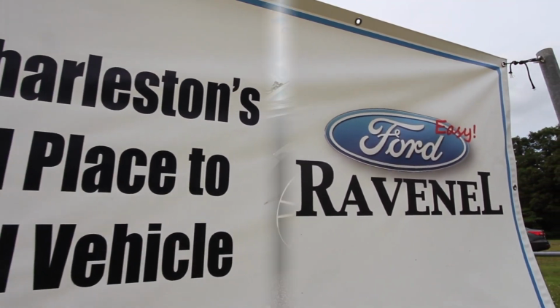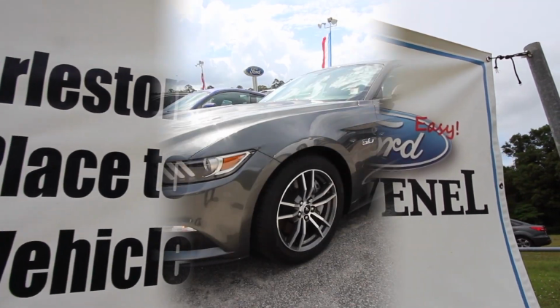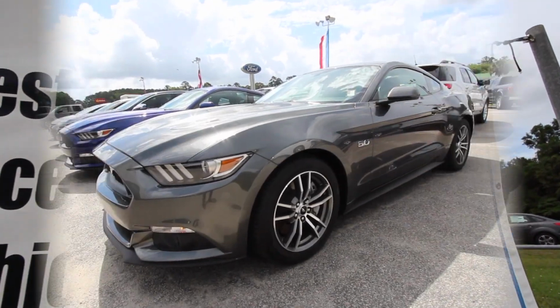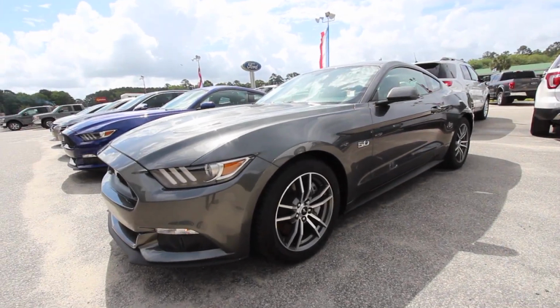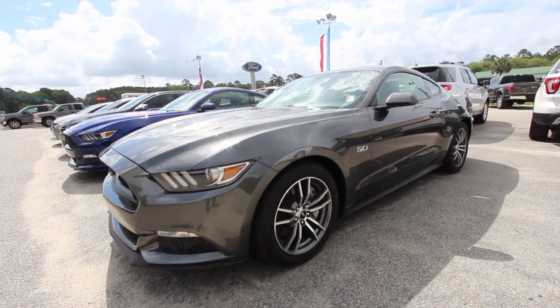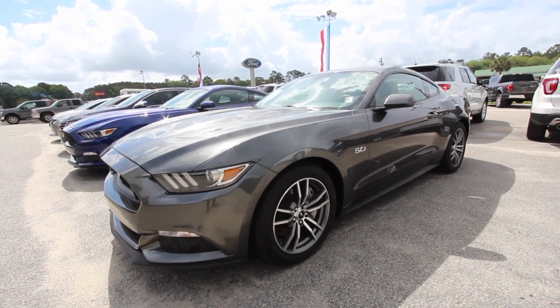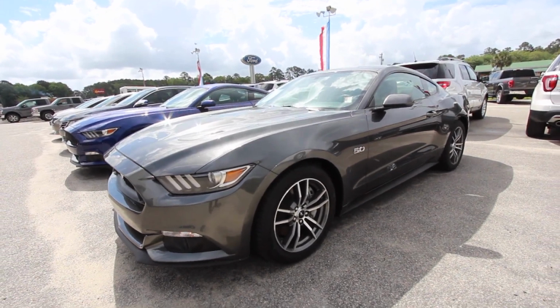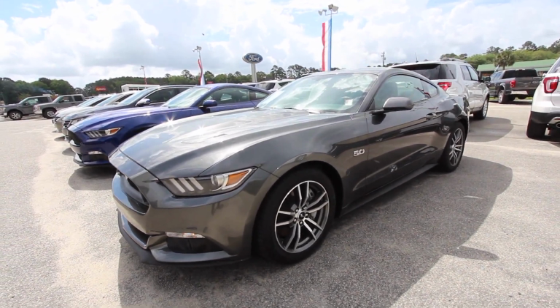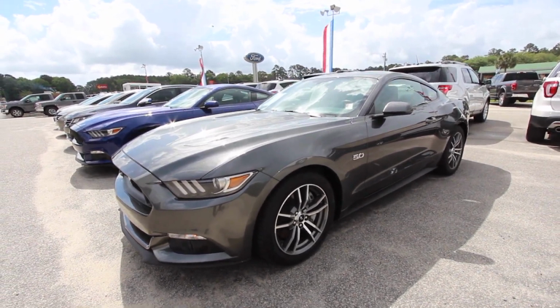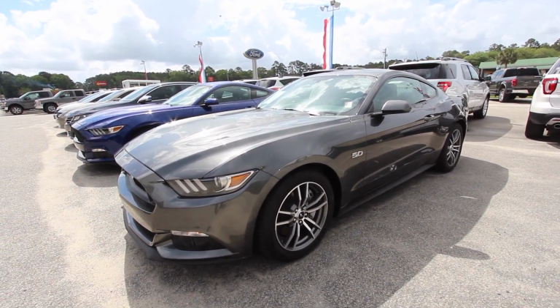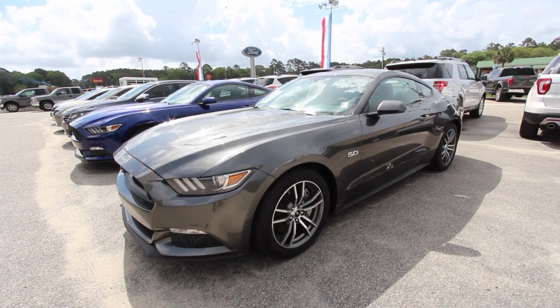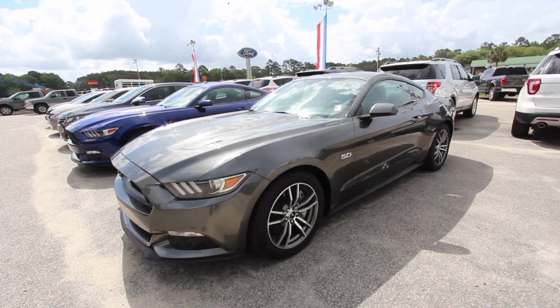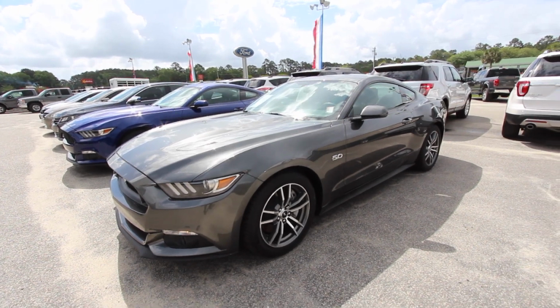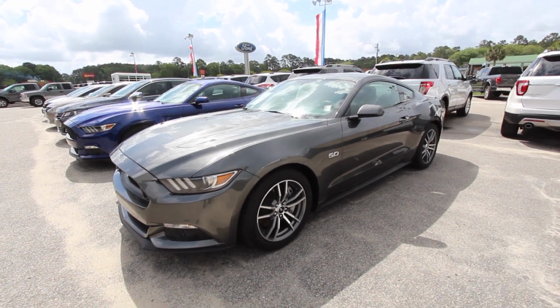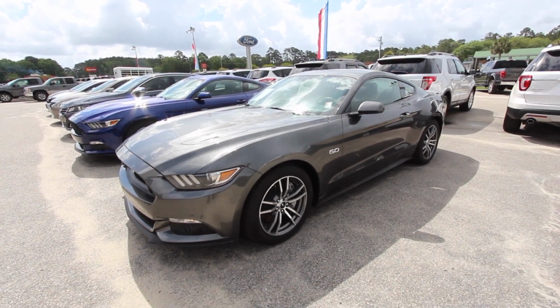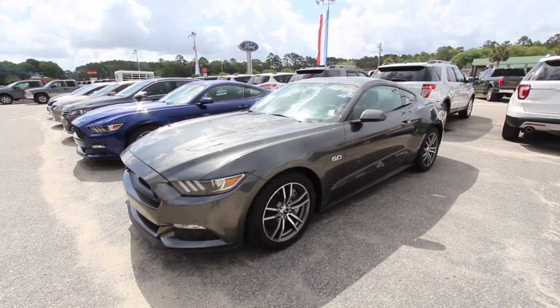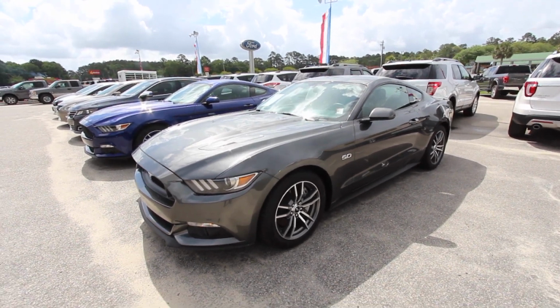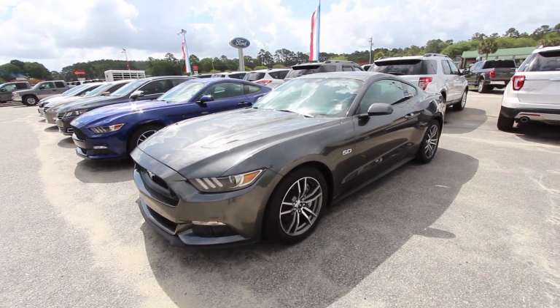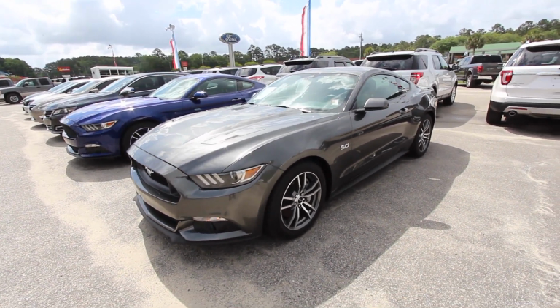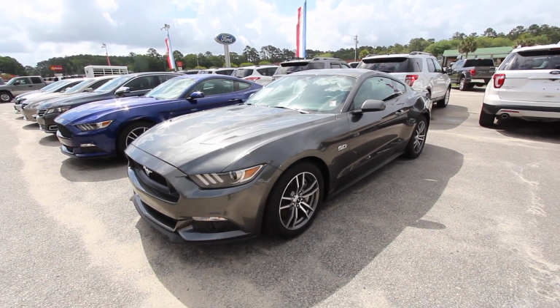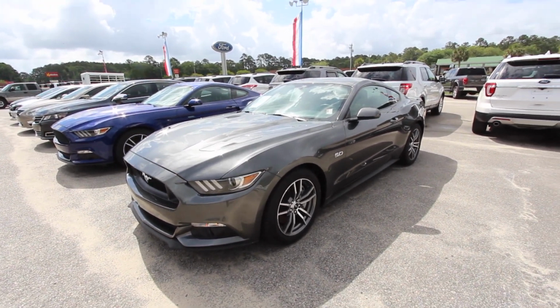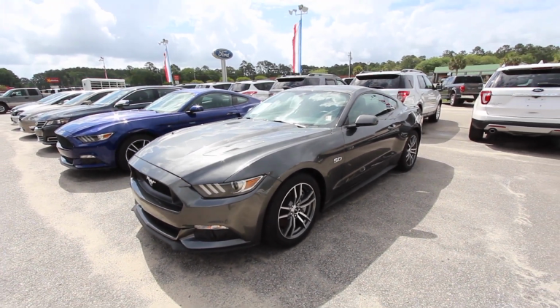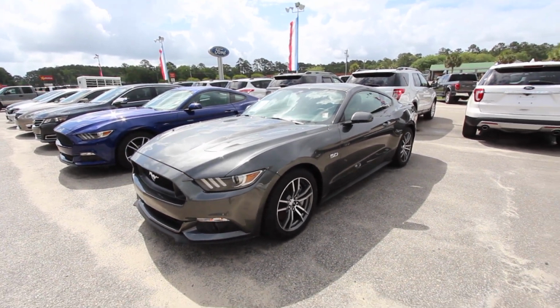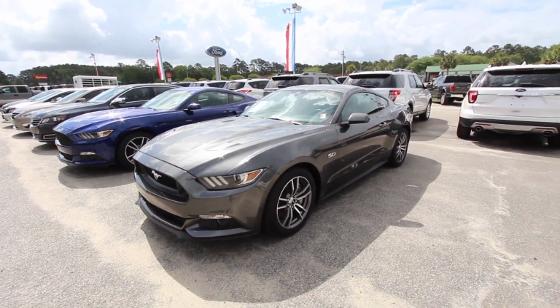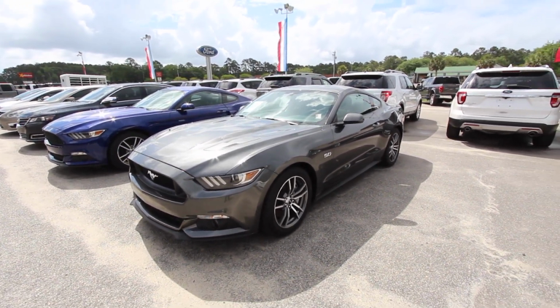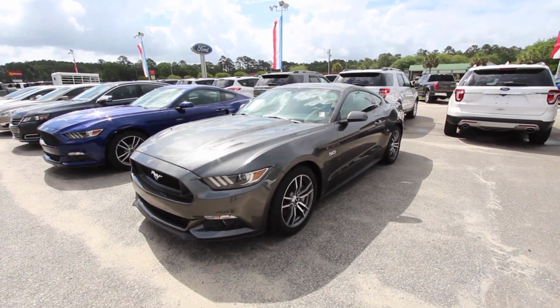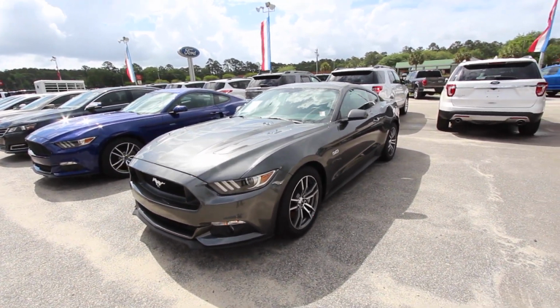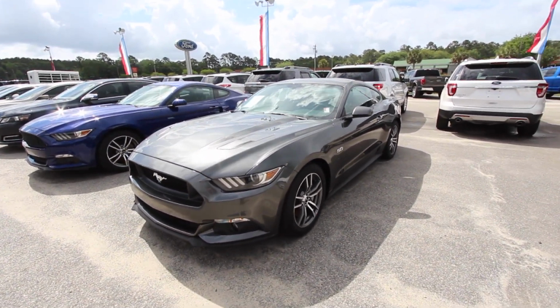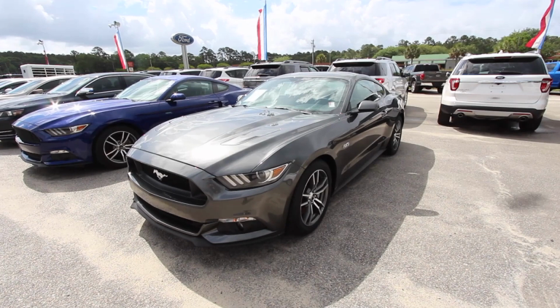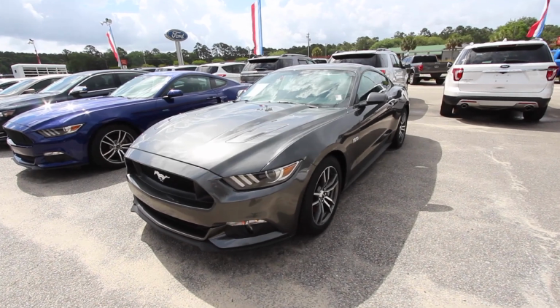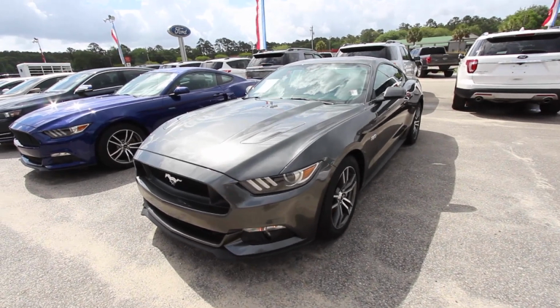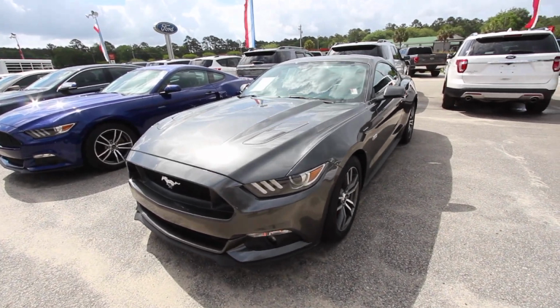Well hello everybody and welcome to Ravenel Ford. Today we're going to be taking a look at this 2017 Ford Mustang GT 5.0 liter V8.